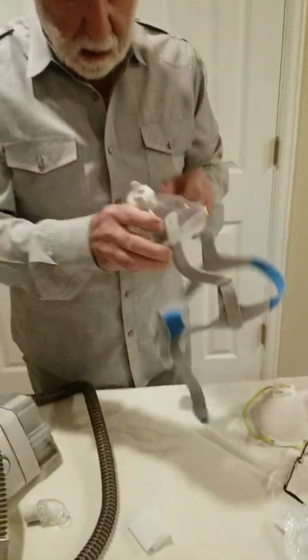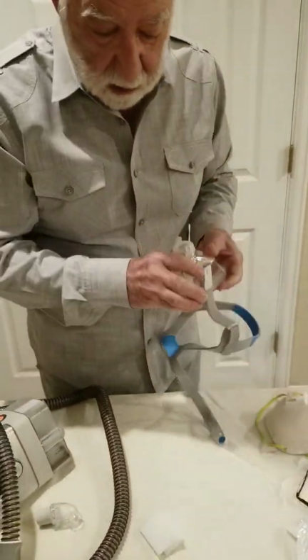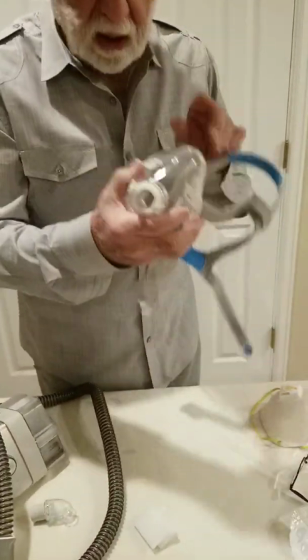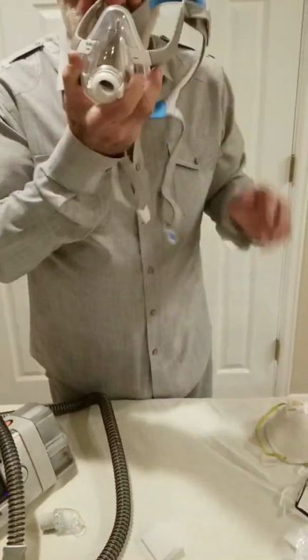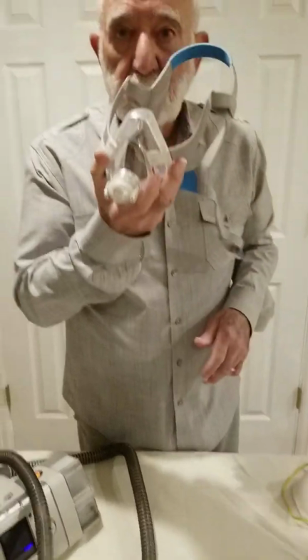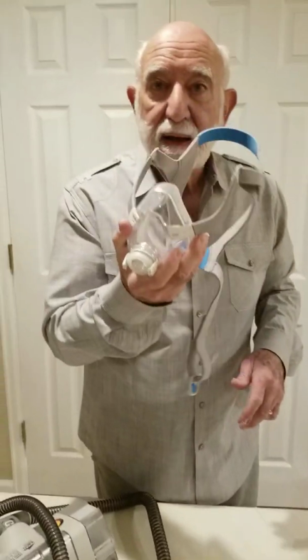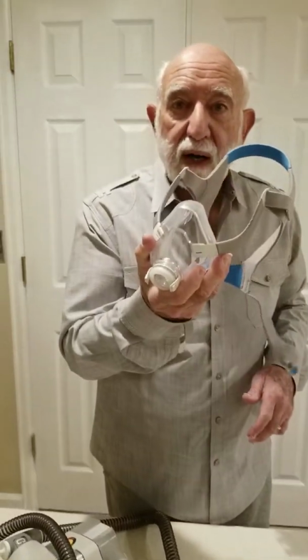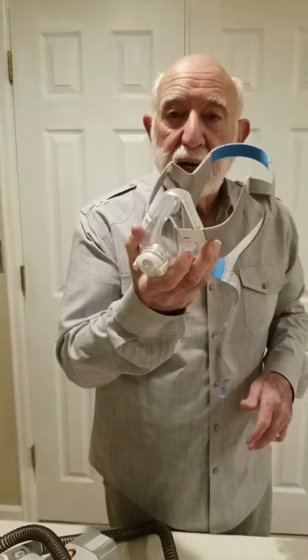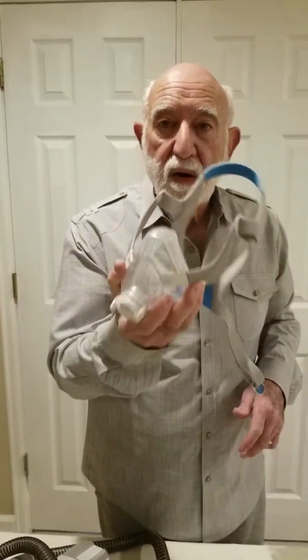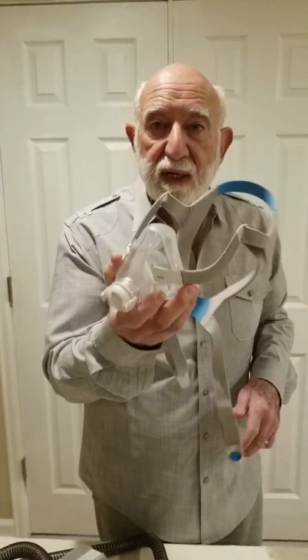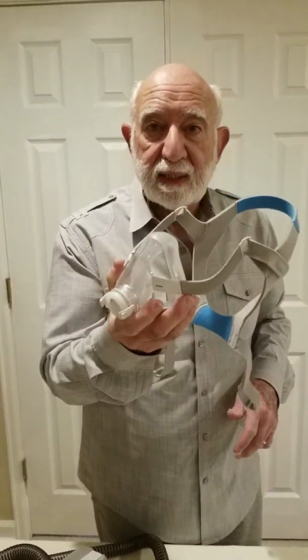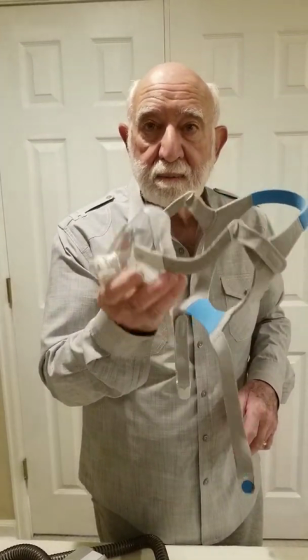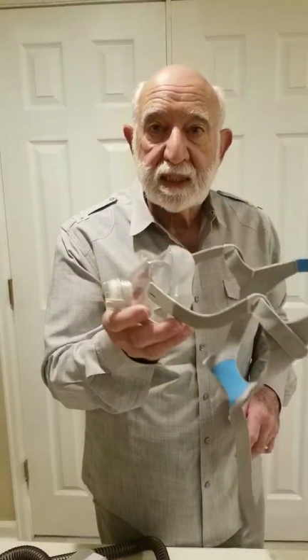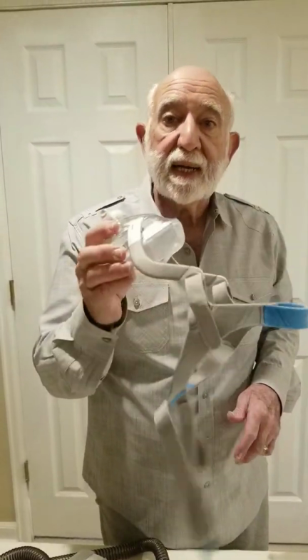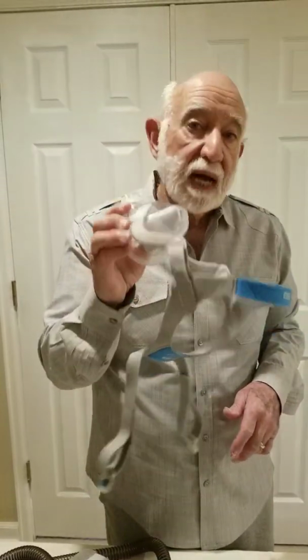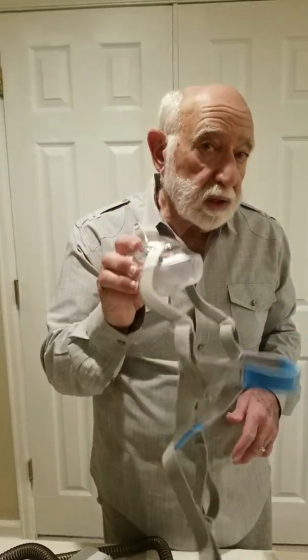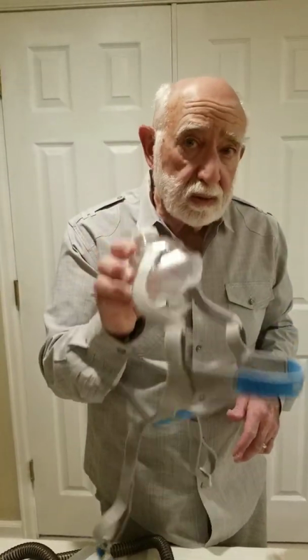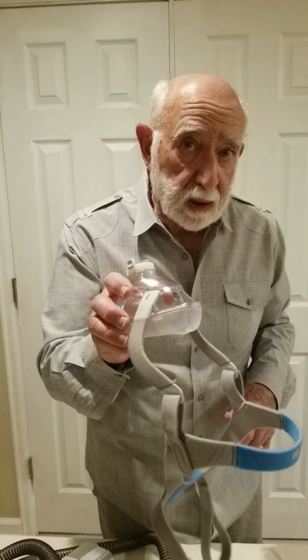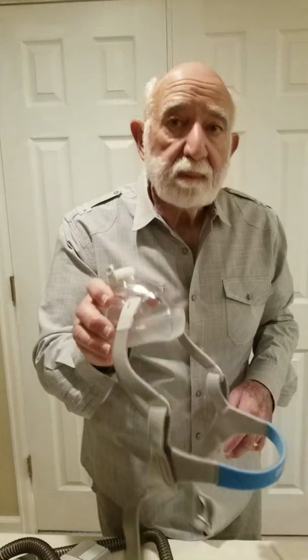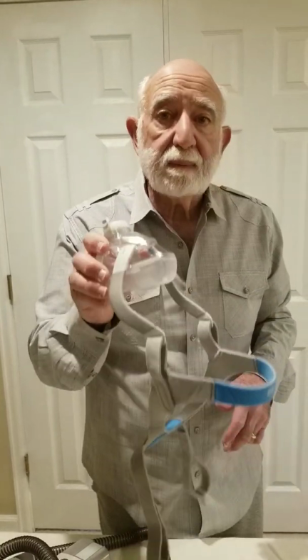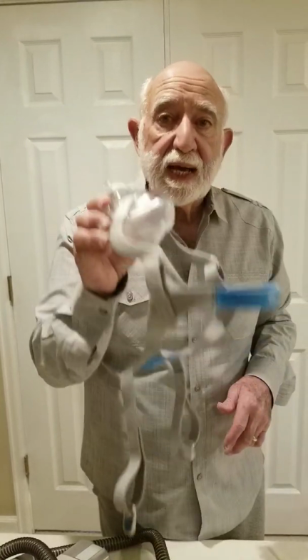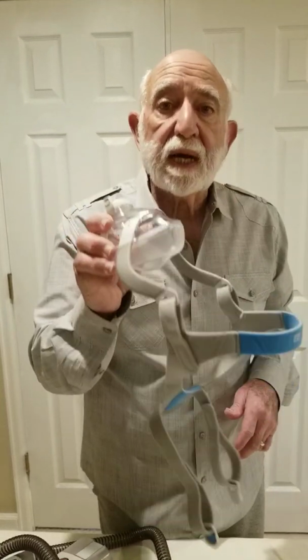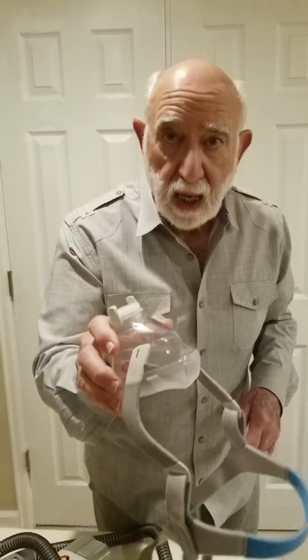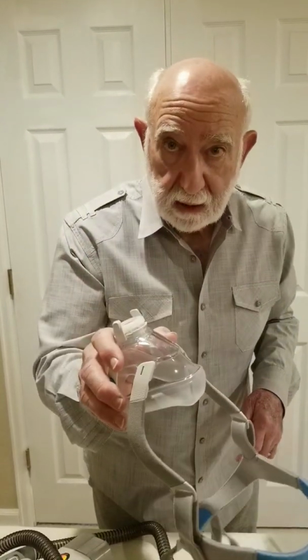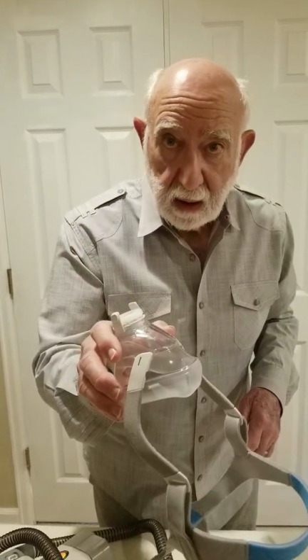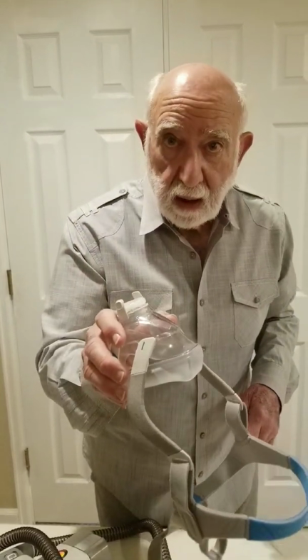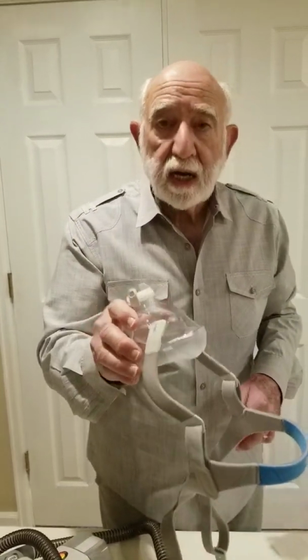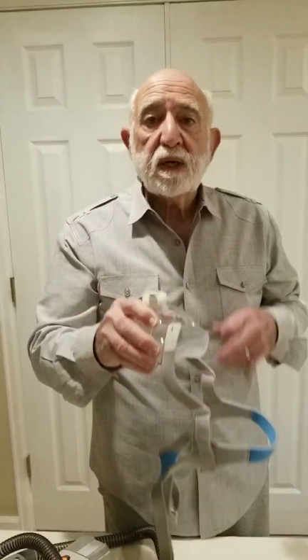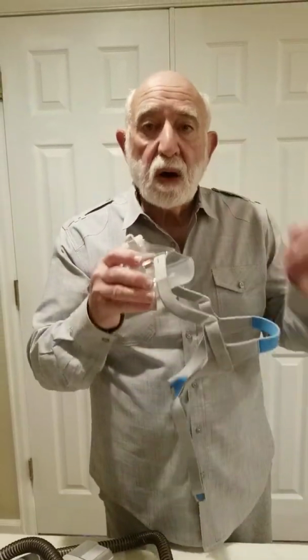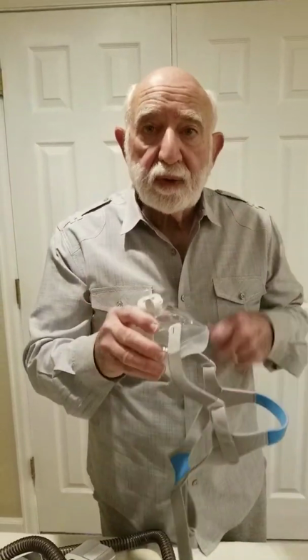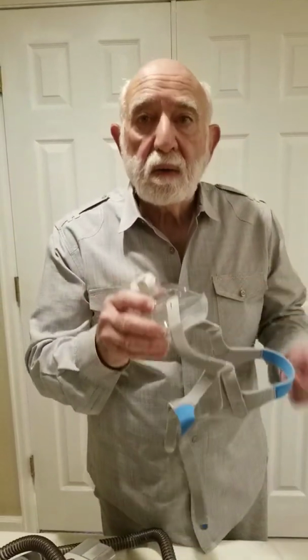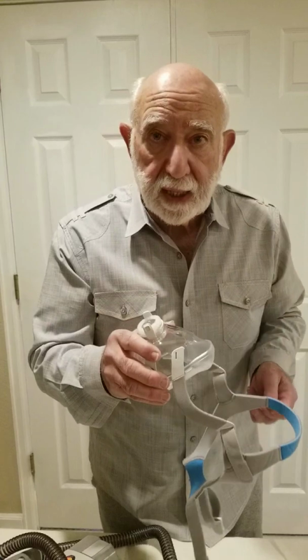then you have a COVID-19 mask that is not only reusable, but can be gas sterilized and can be used over and over again.